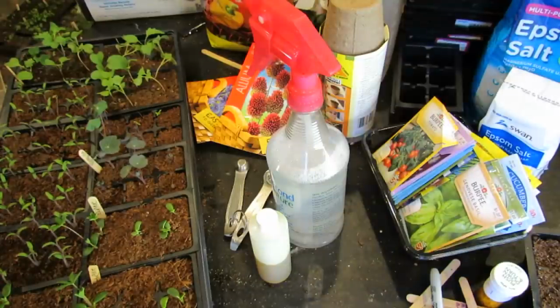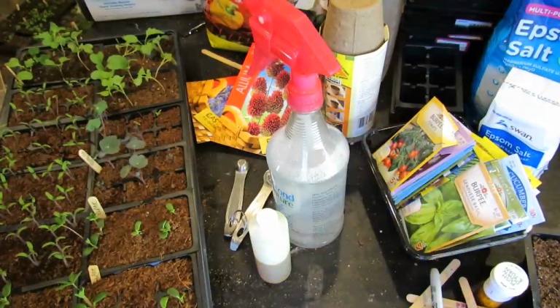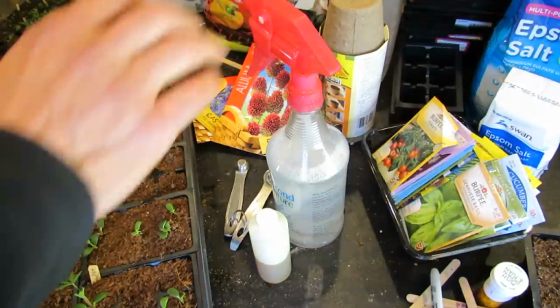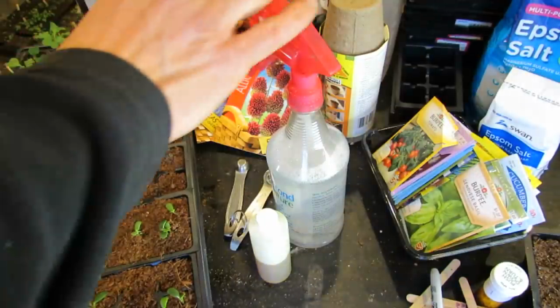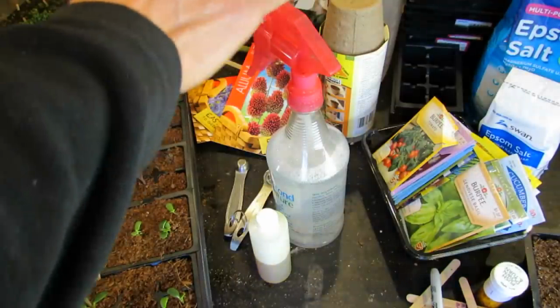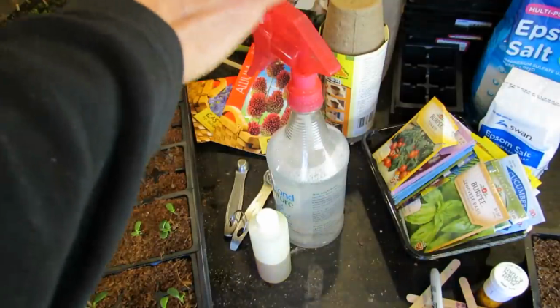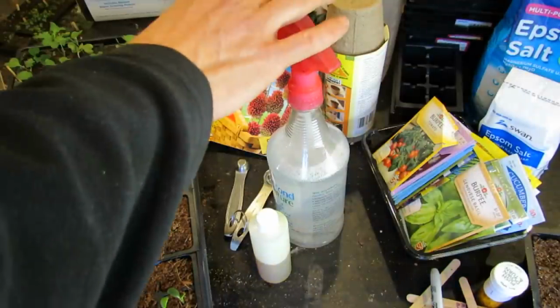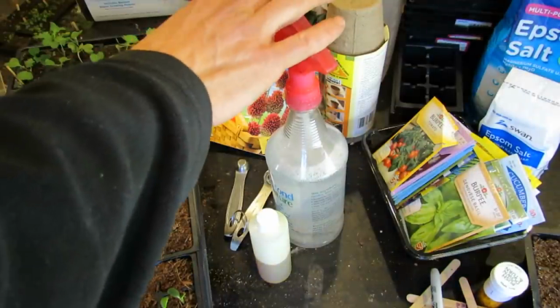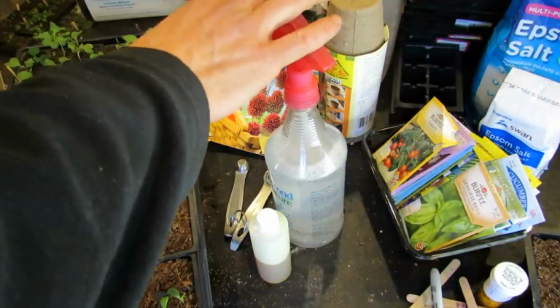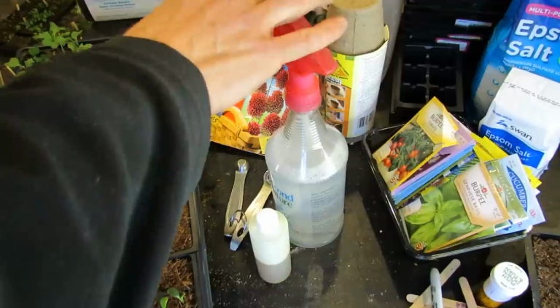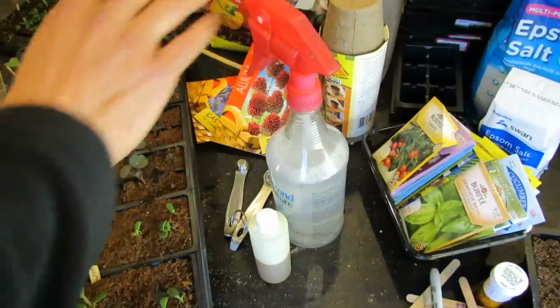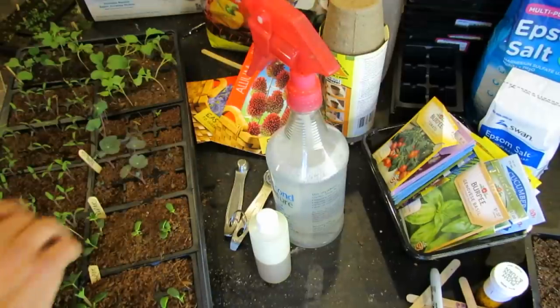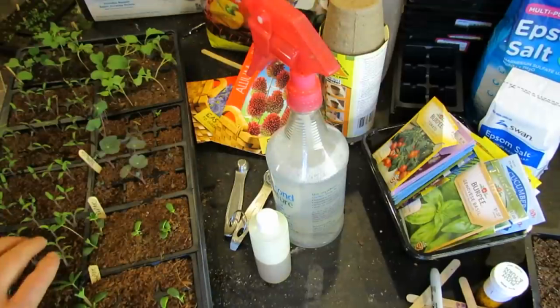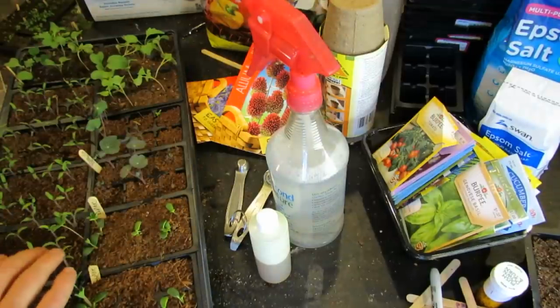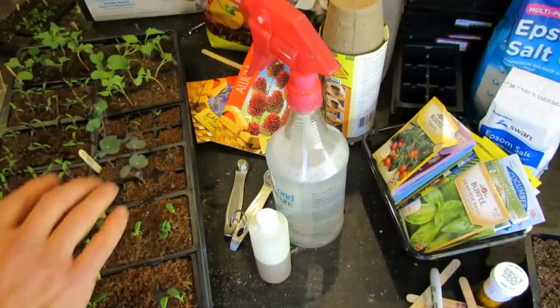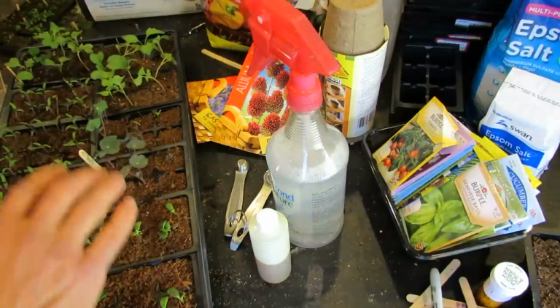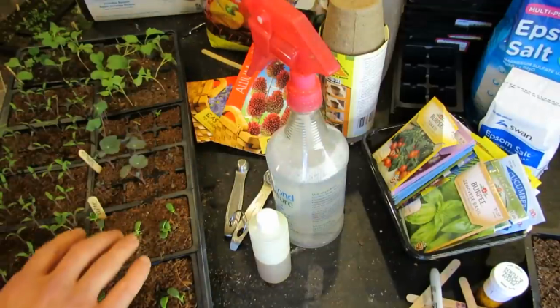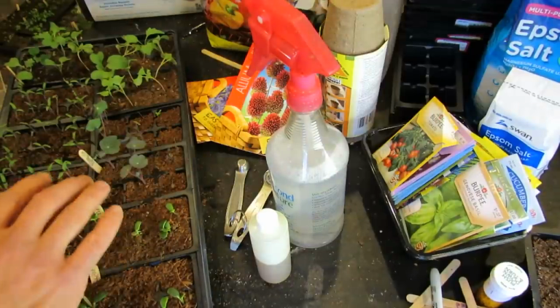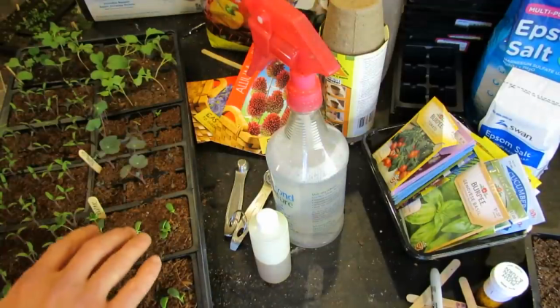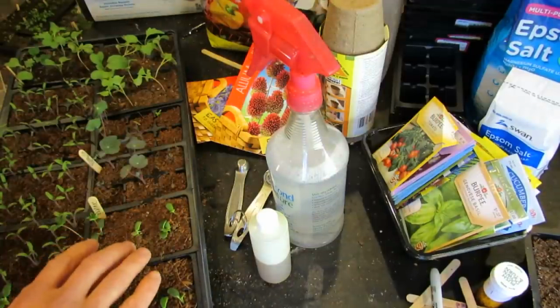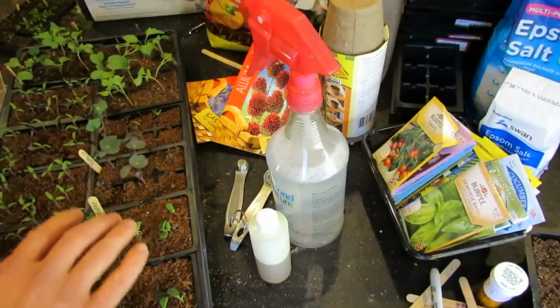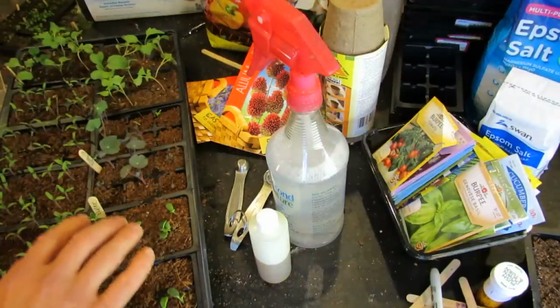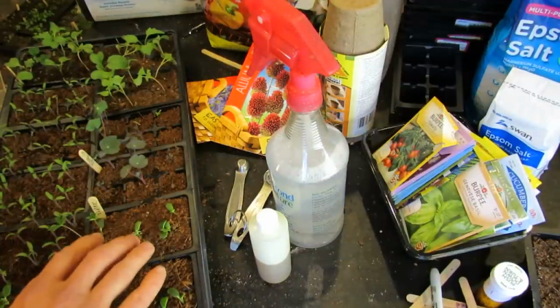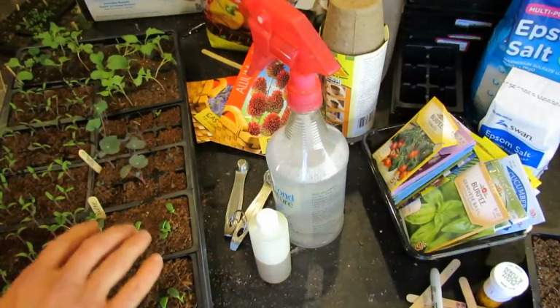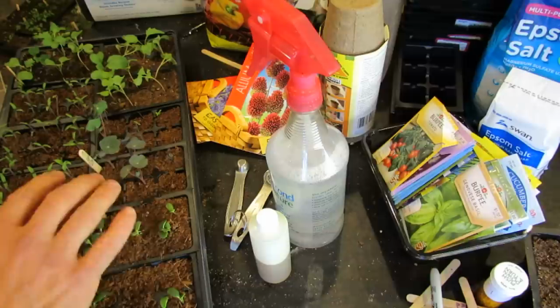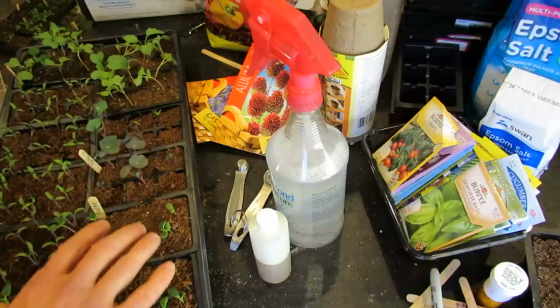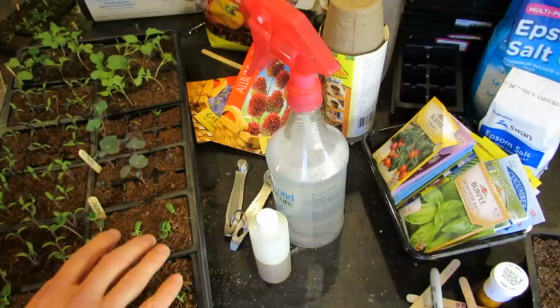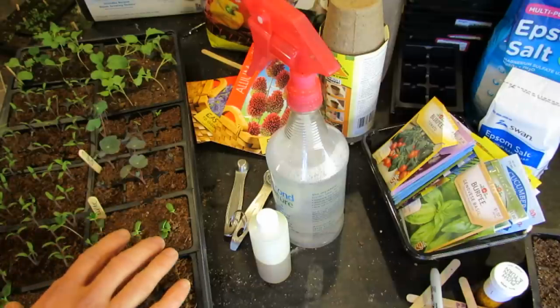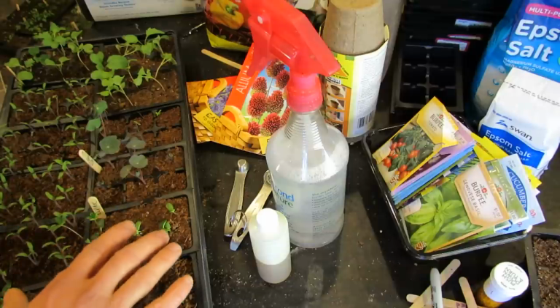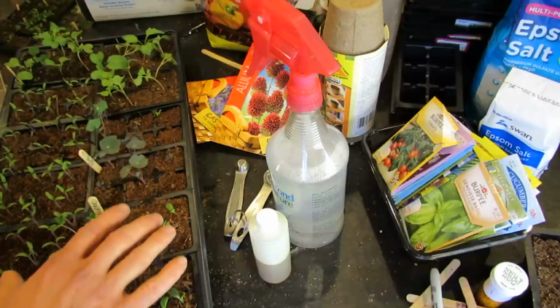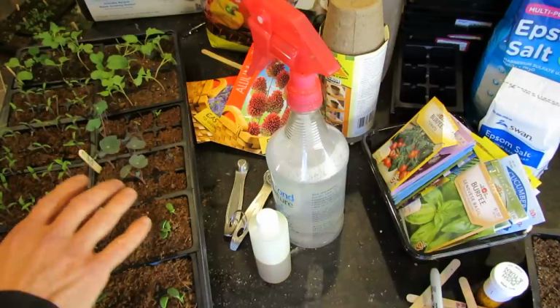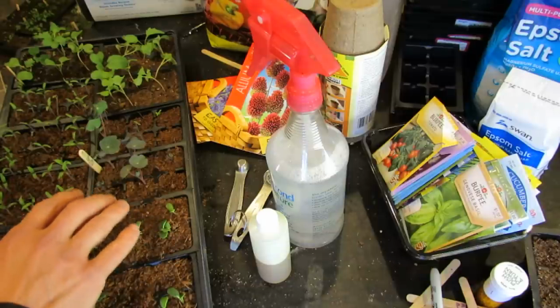Welcome to the Rusted Garden. Today I want to talk to you about how I control fungus, mold, diseases, and insects on my seed starts.